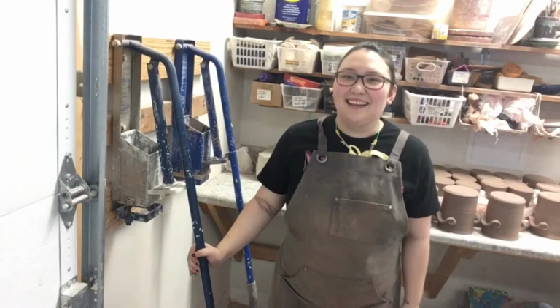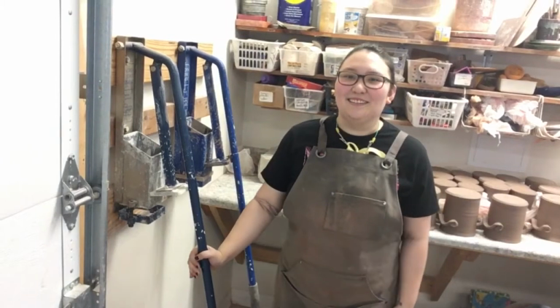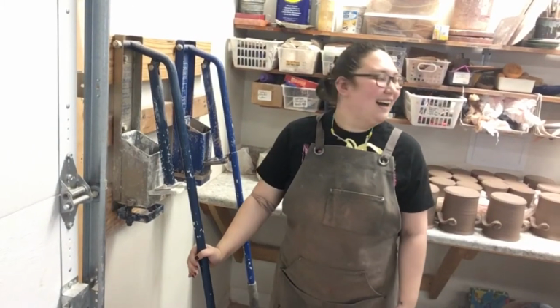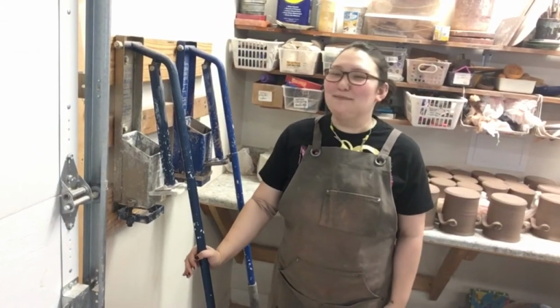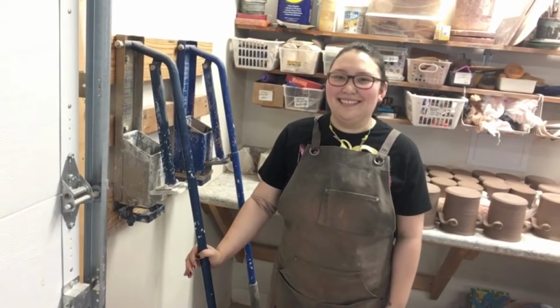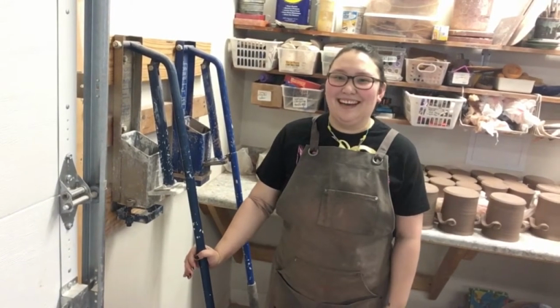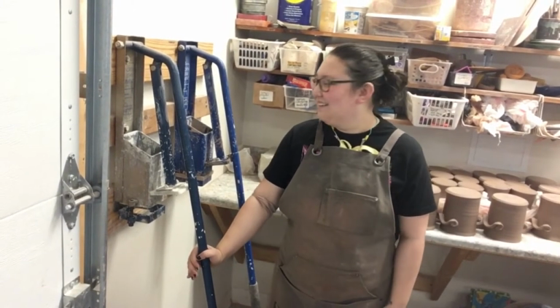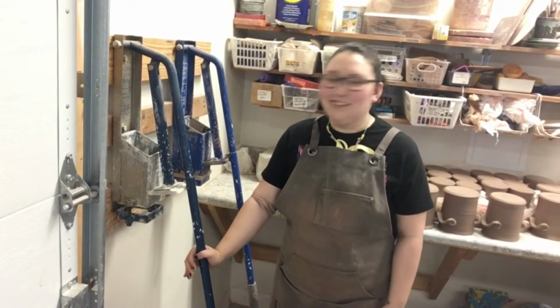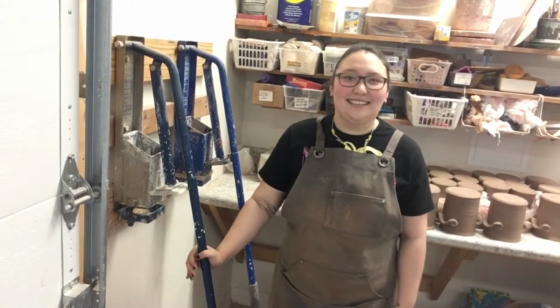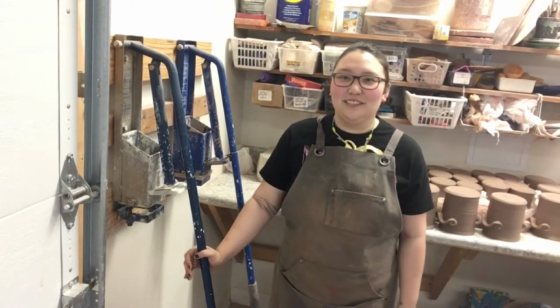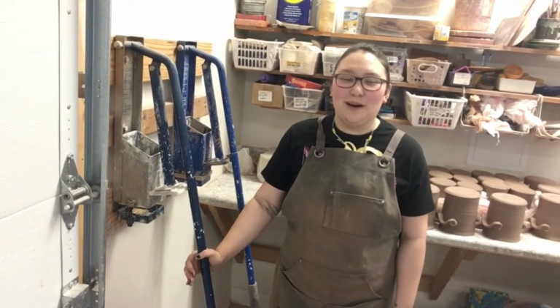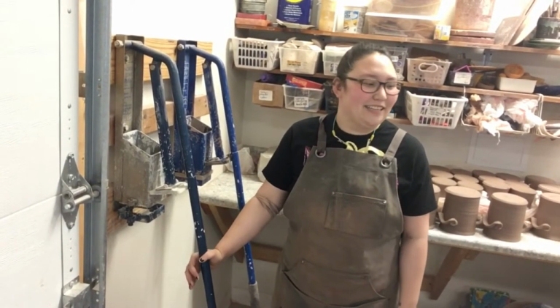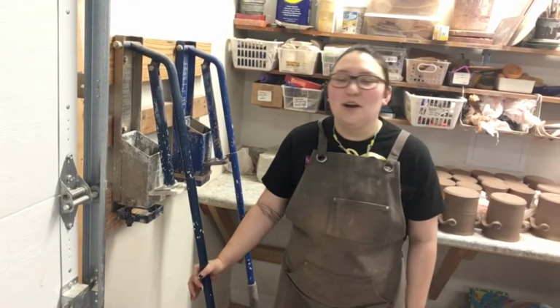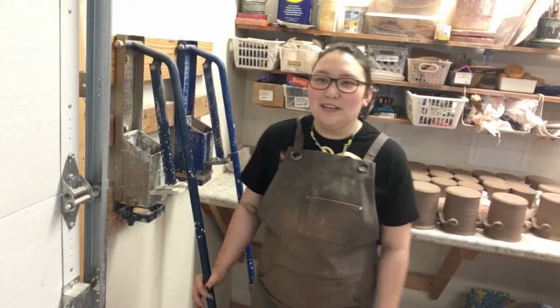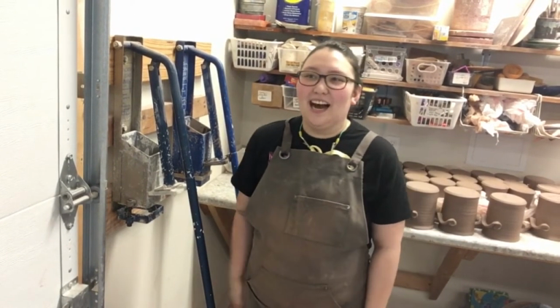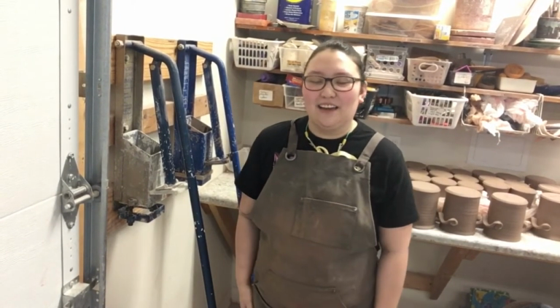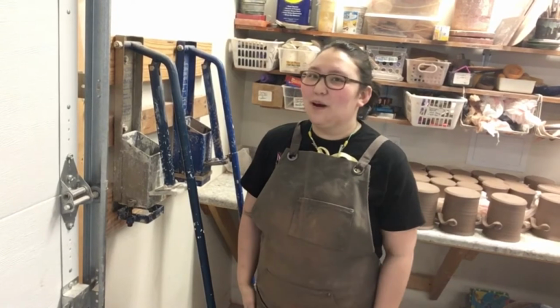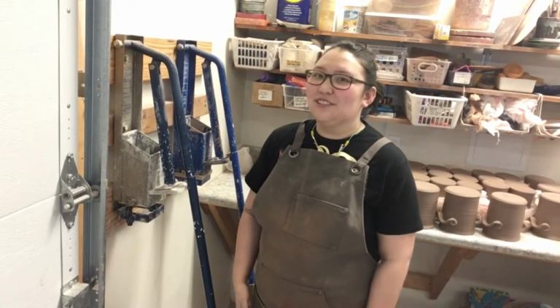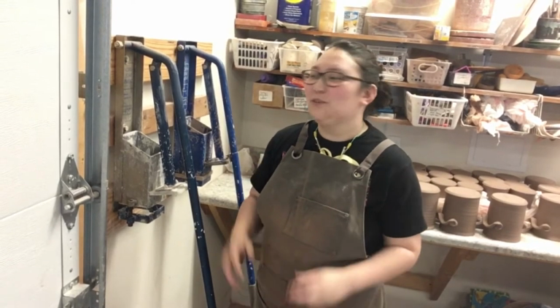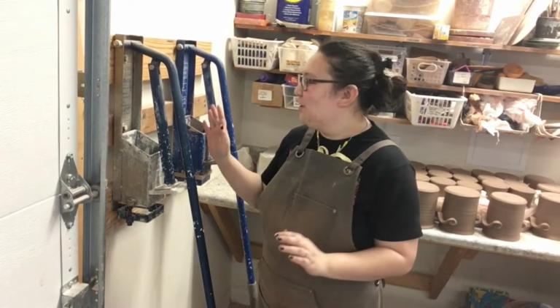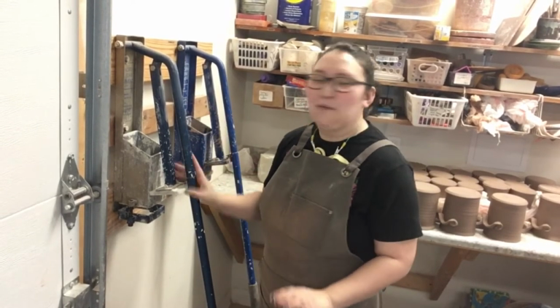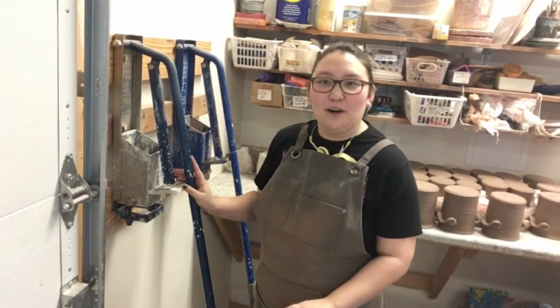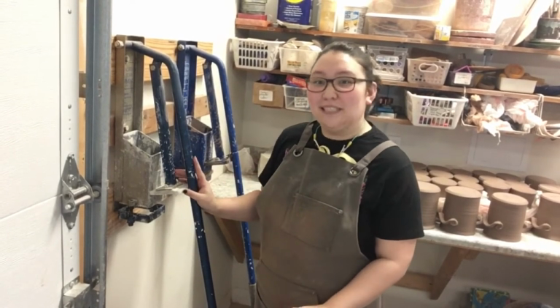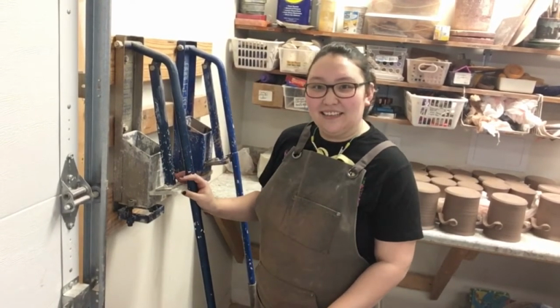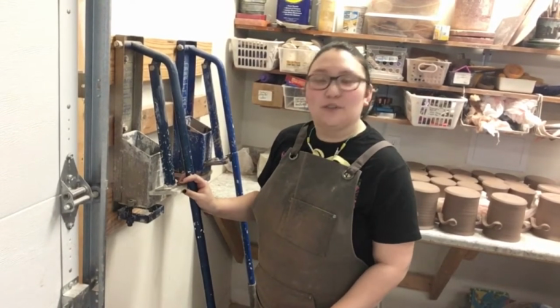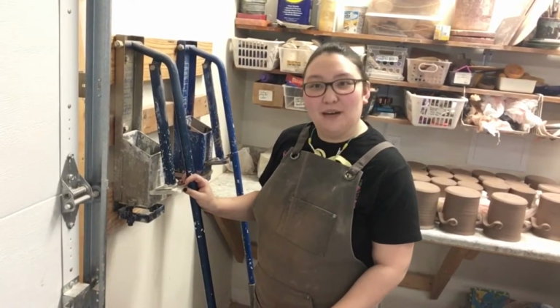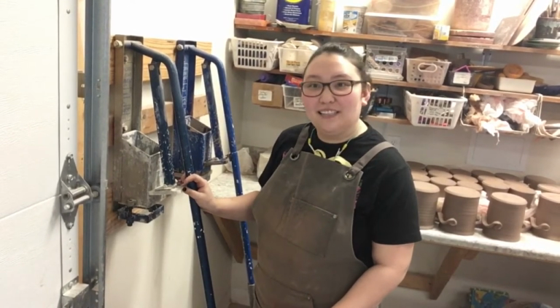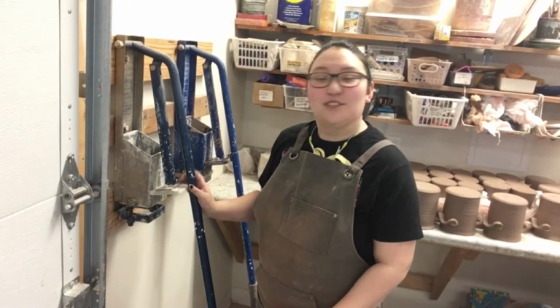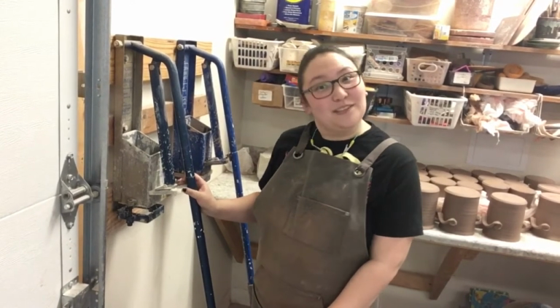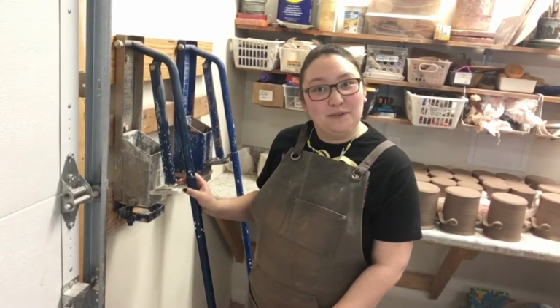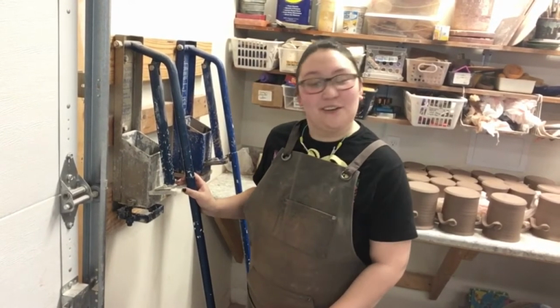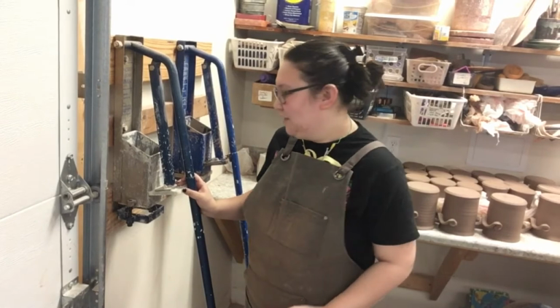Hello, I'm Amanda and we are at Salvatera Pottery. We got a request to show how we make our medallions for our mugs, so that's what I will be showing you today.